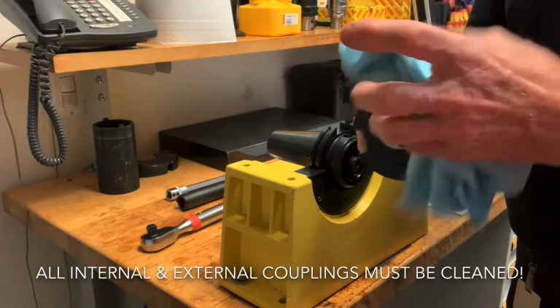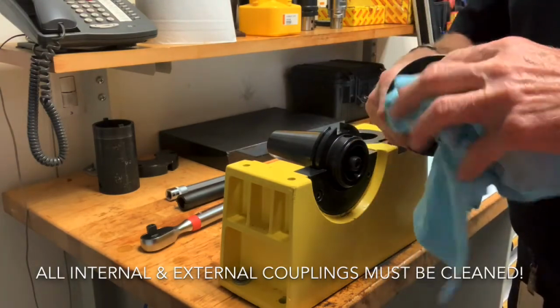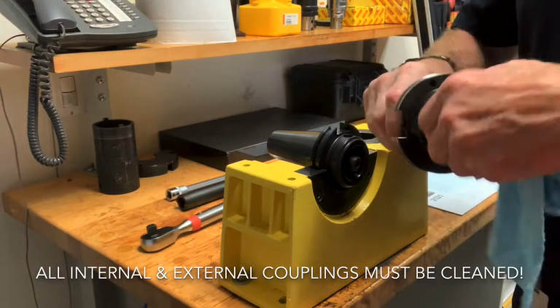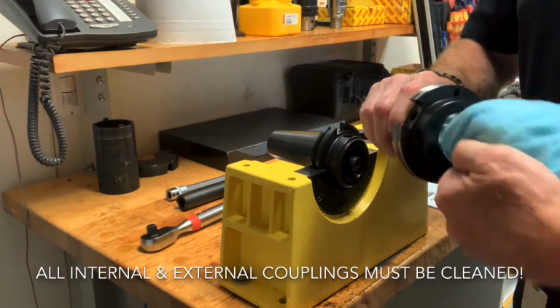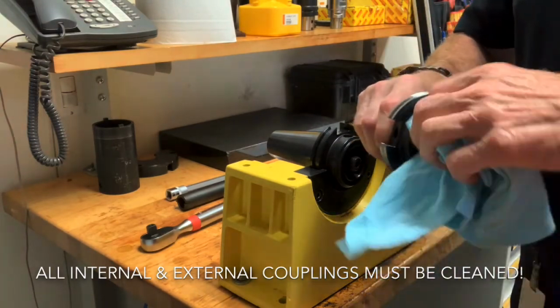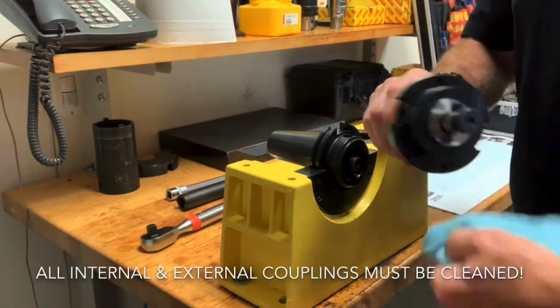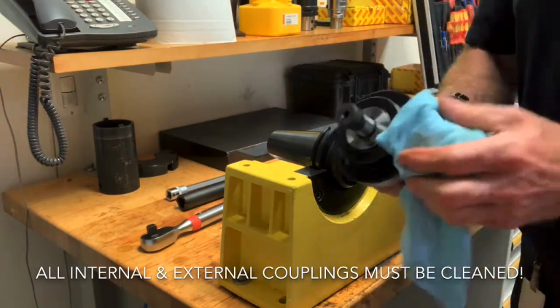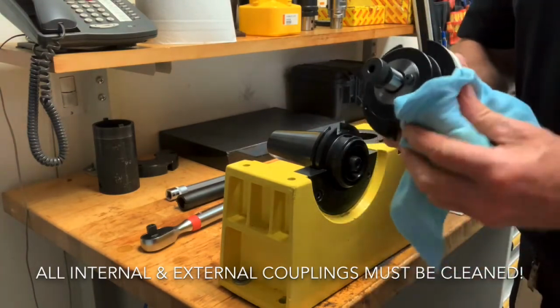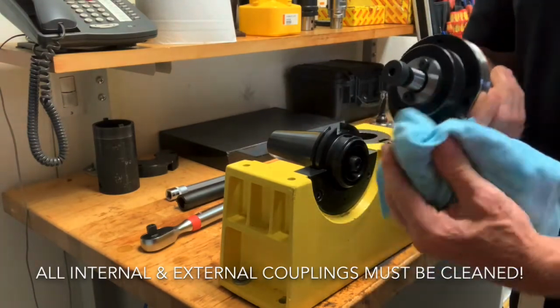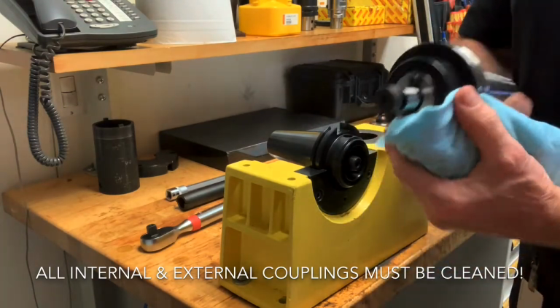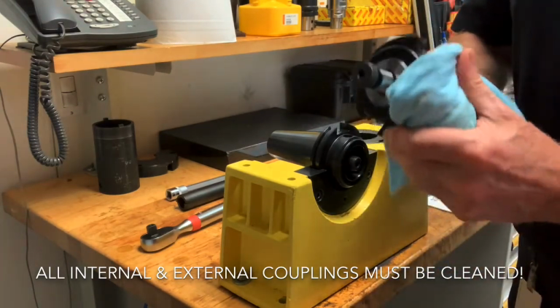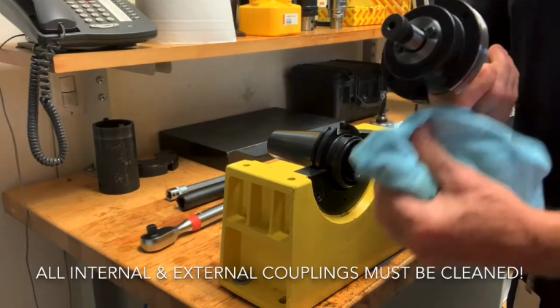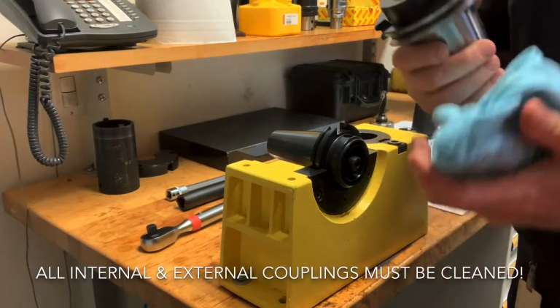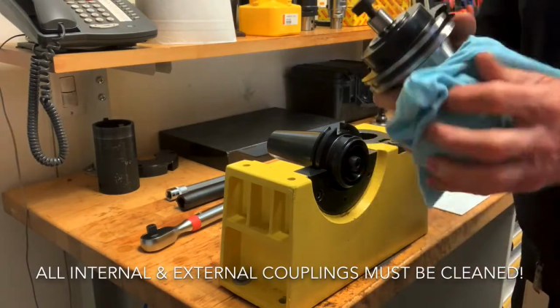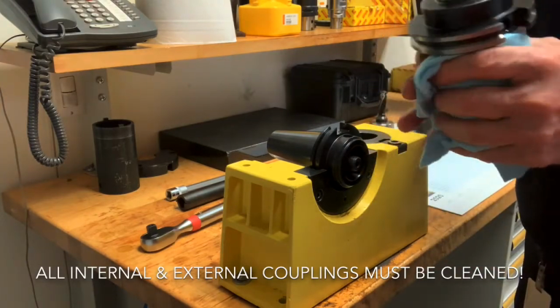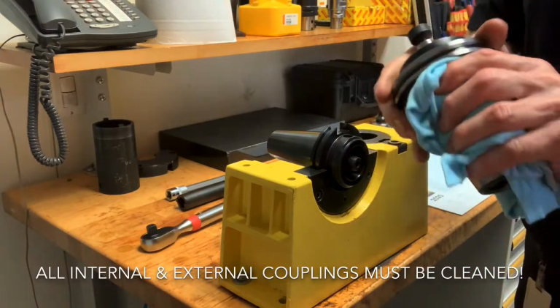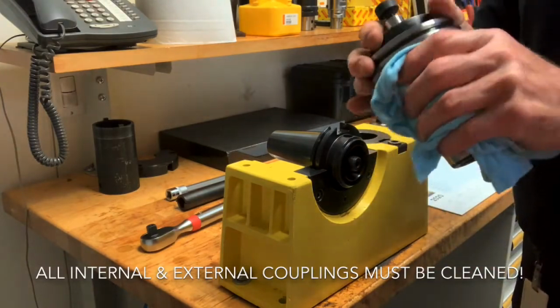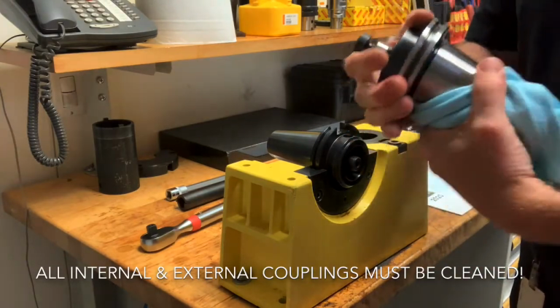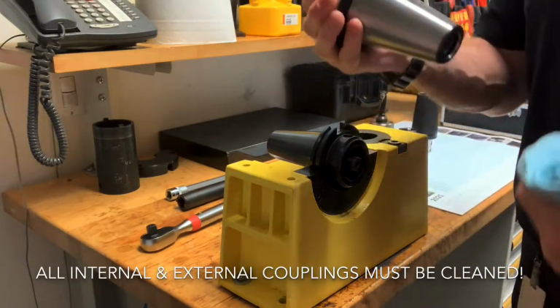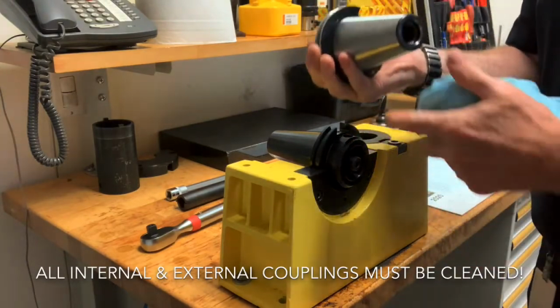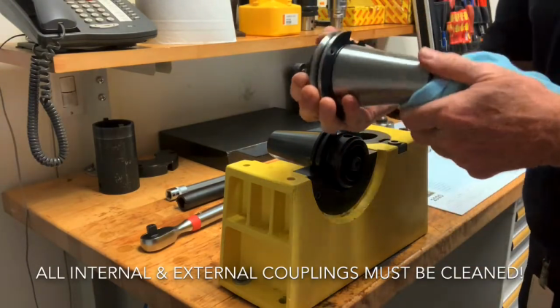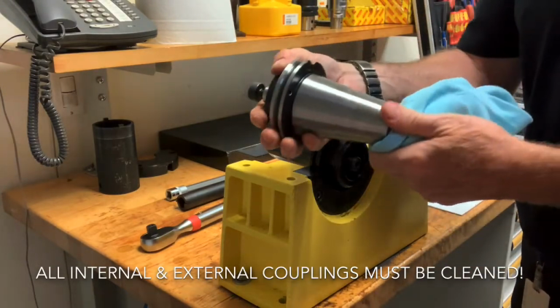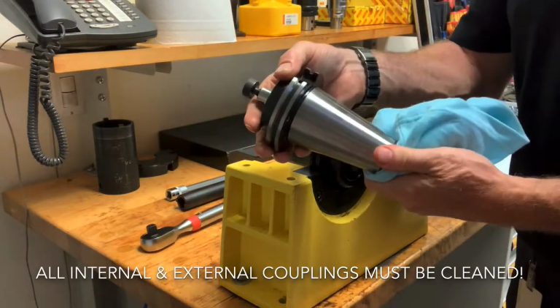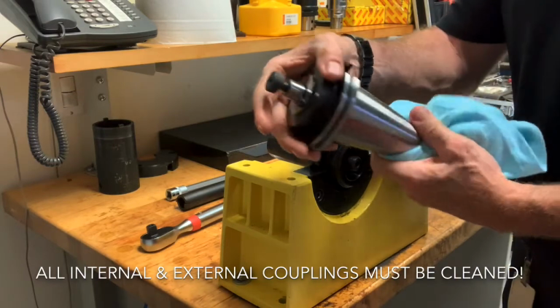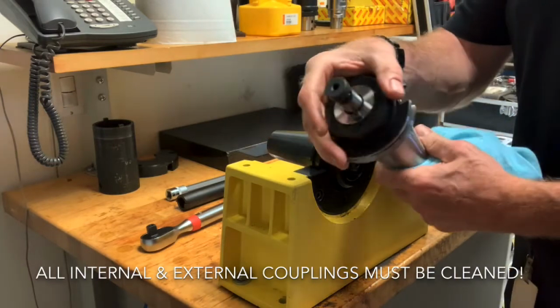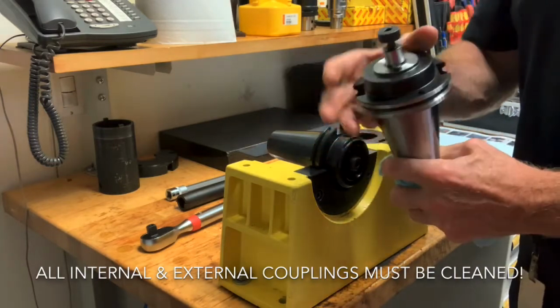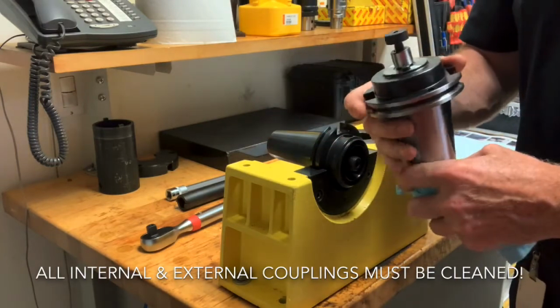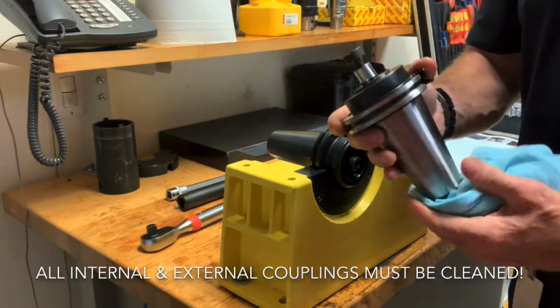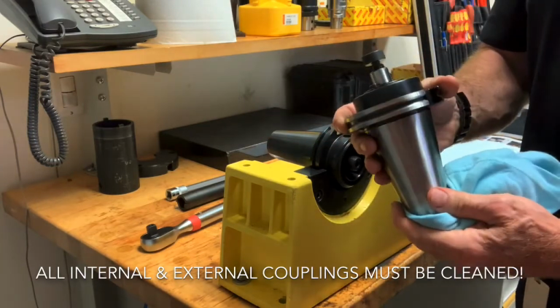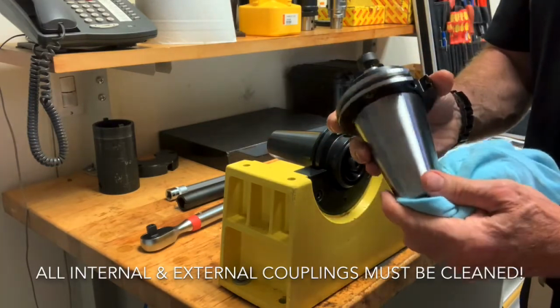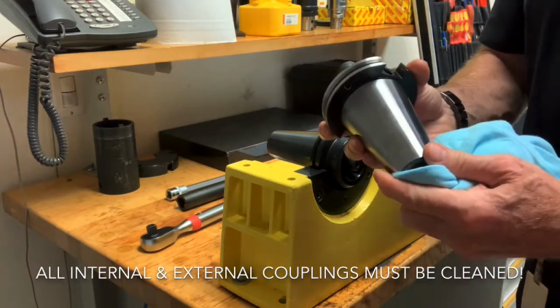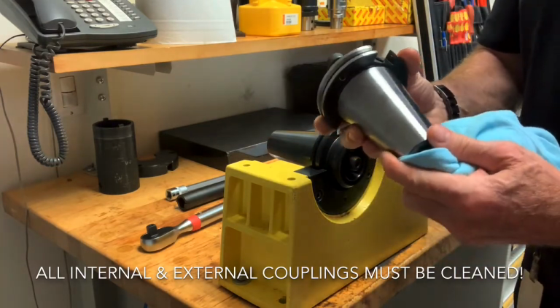Anywhere you have a ground surface it's best to clean it off so that your tools run accurately and clamp securely. I have a clean cloth and a very mild cleaner to clean this face mill adapter. Now we have a nice clean adapter and we're ready to go.